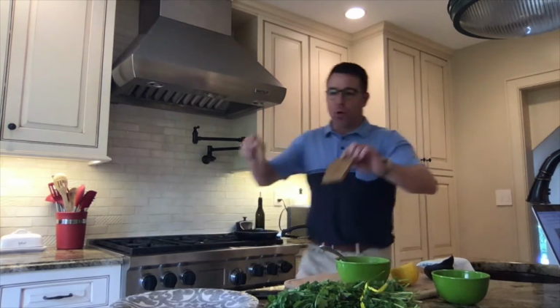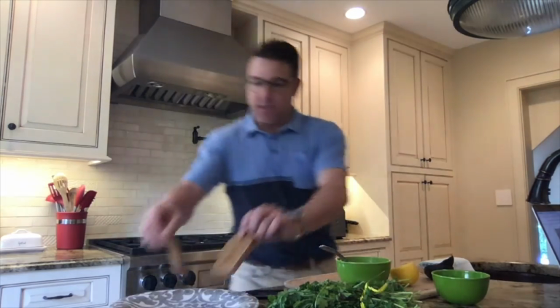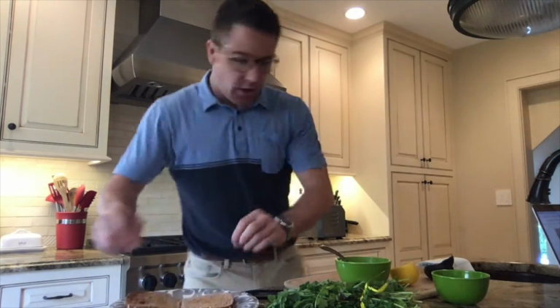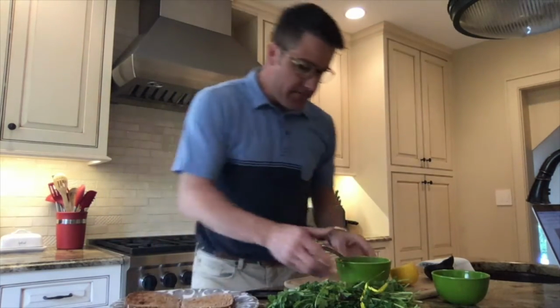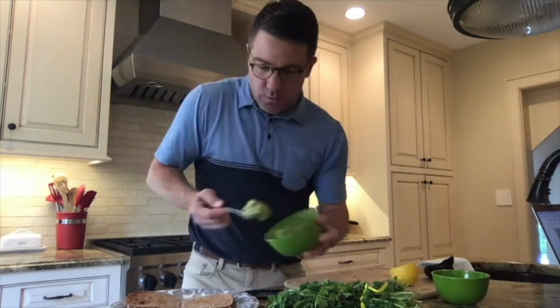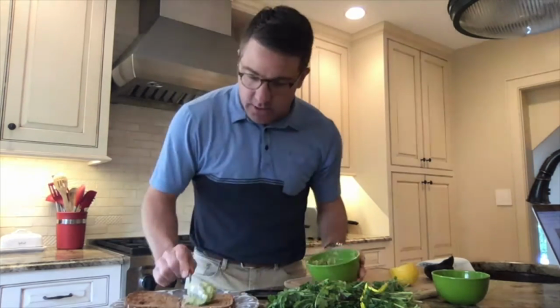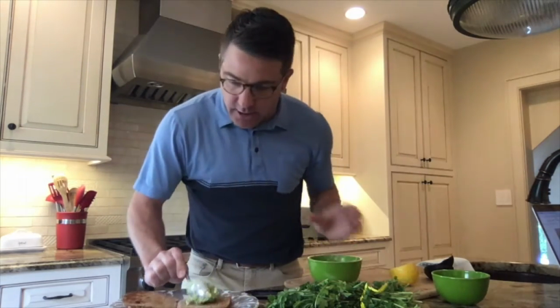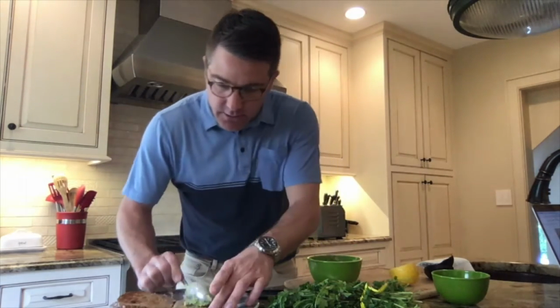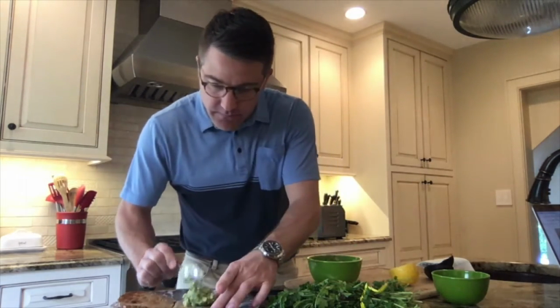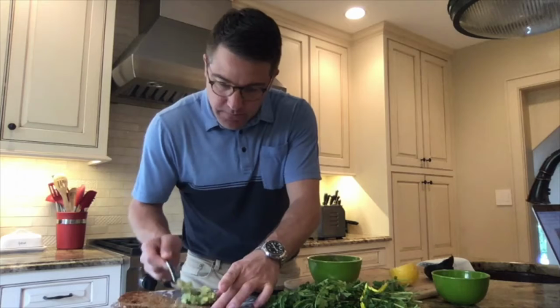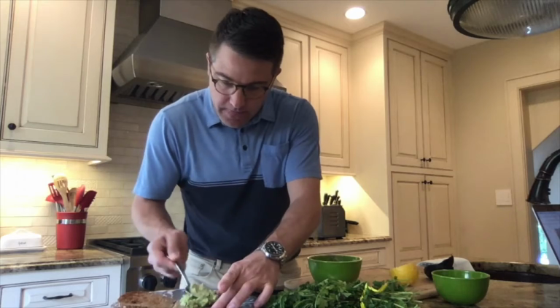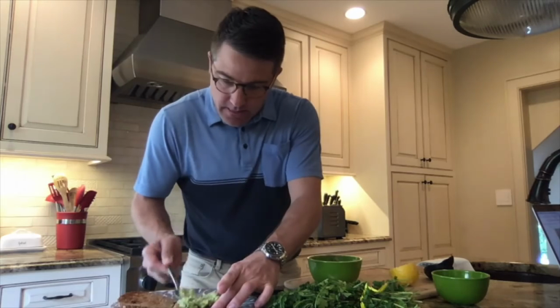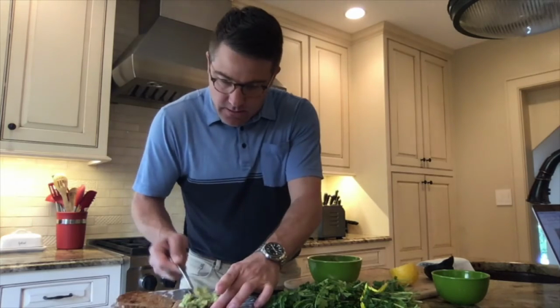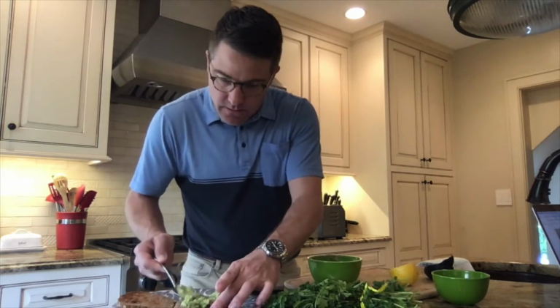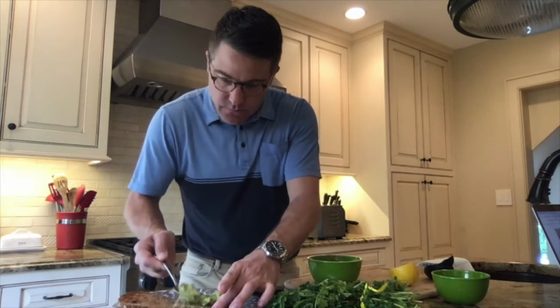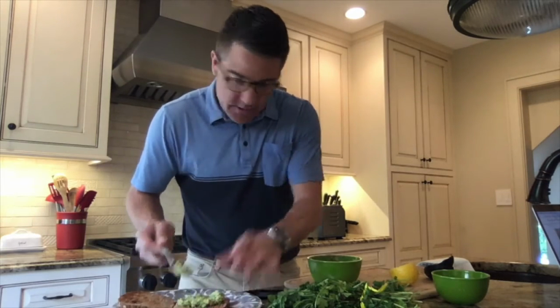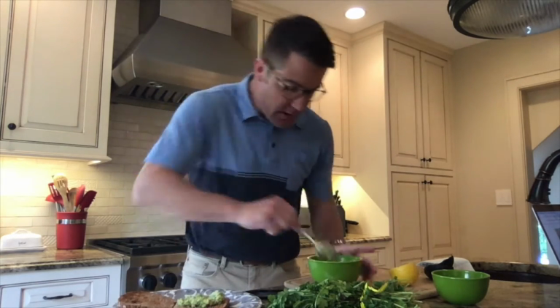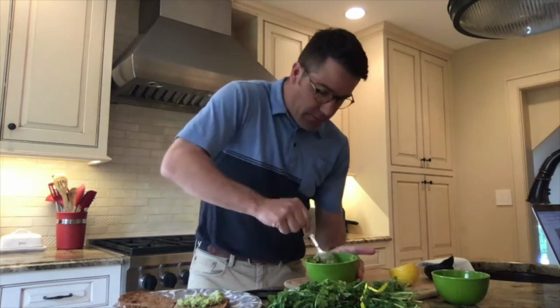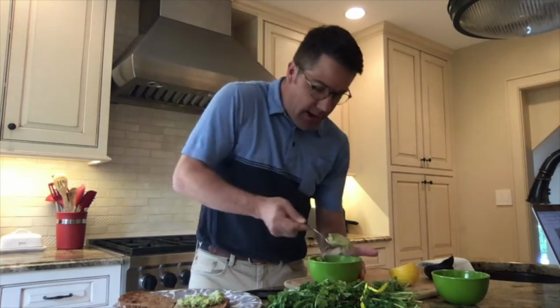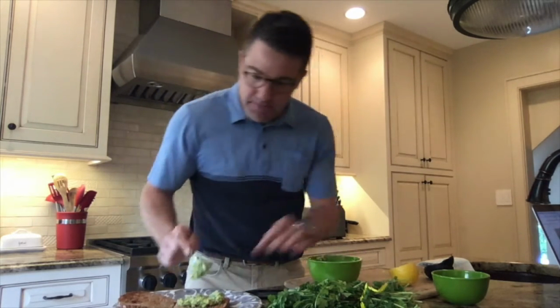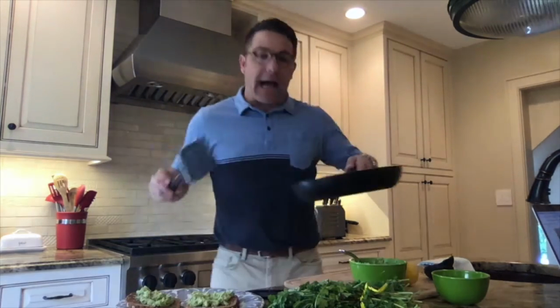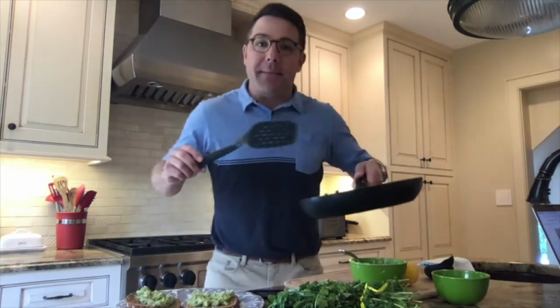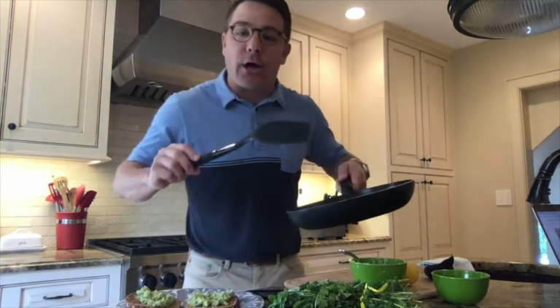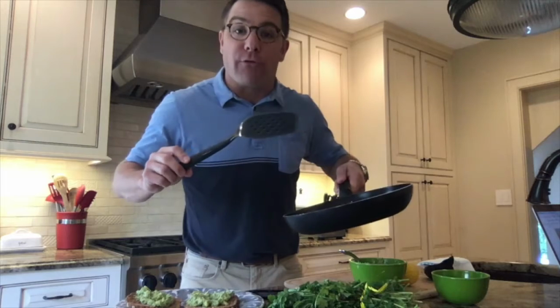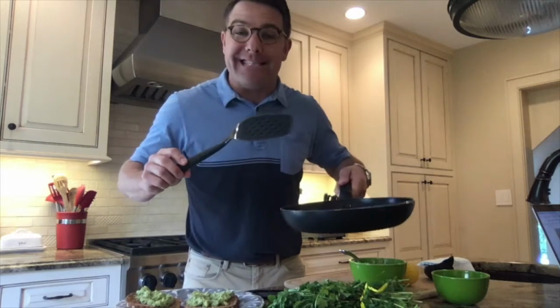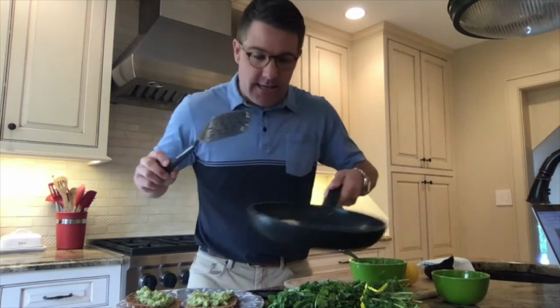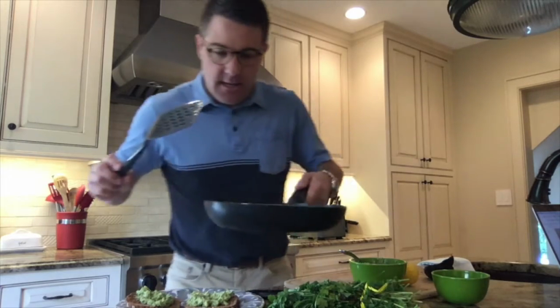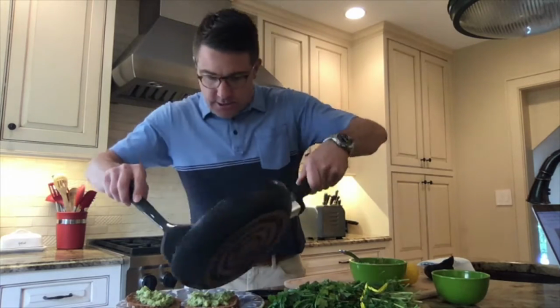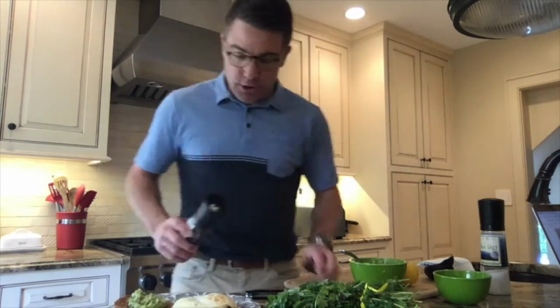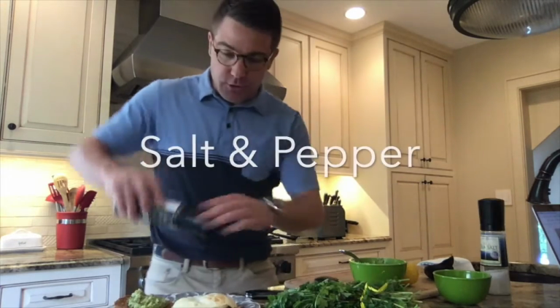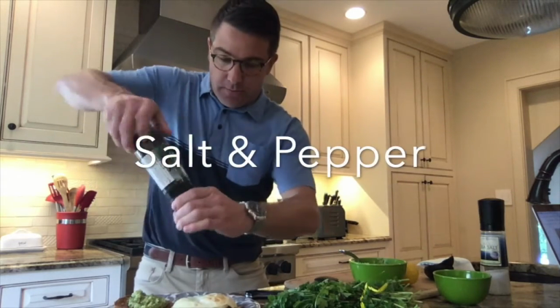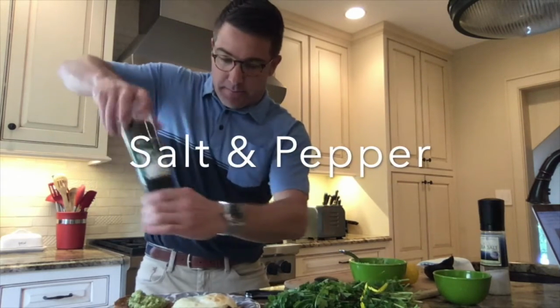Toast done. We're going to take our avocado and spread it out on the bread. I made my egg over easy. A little salt and pepper.